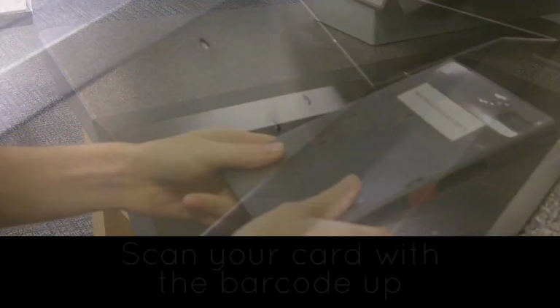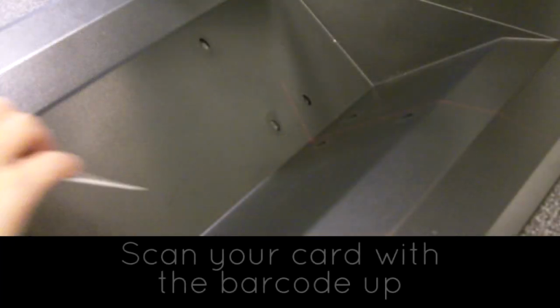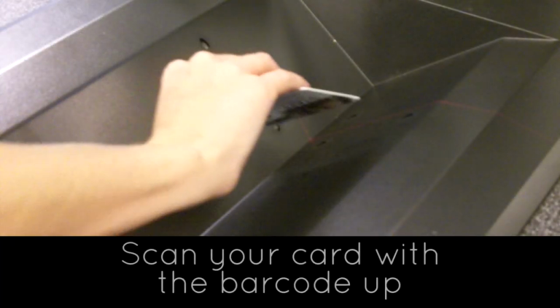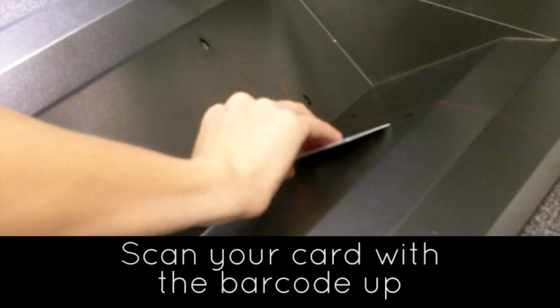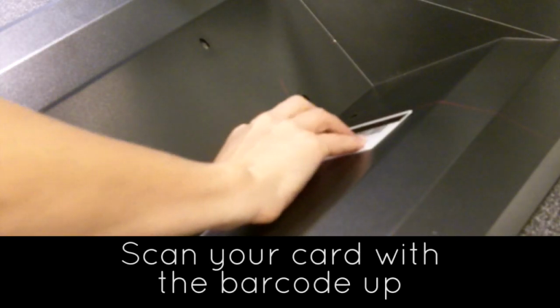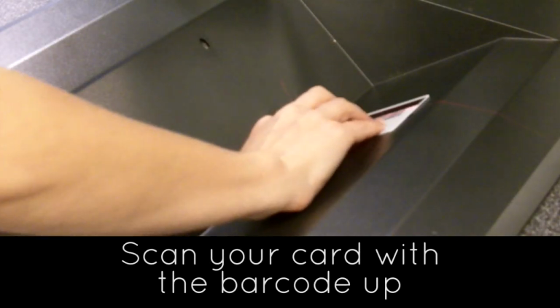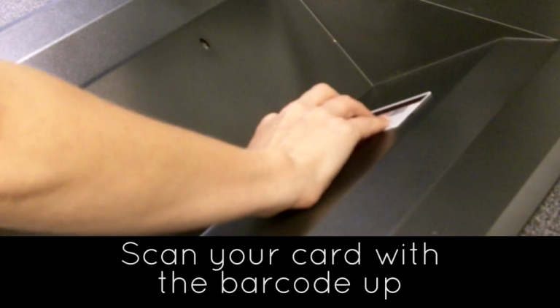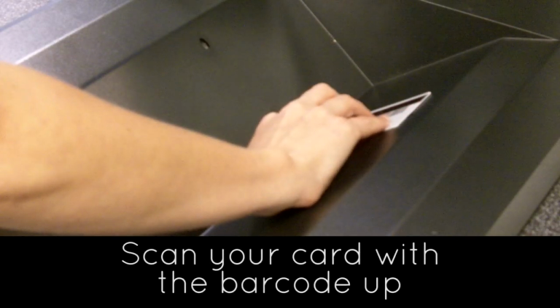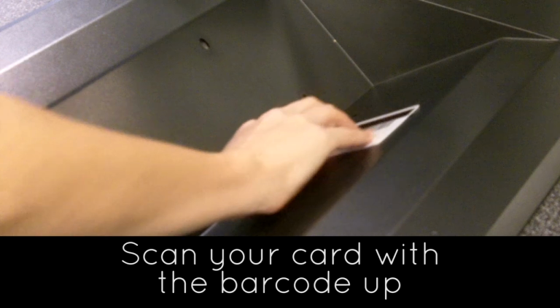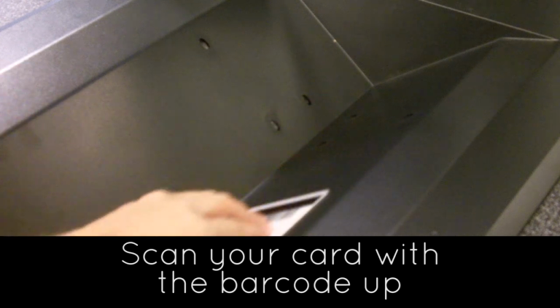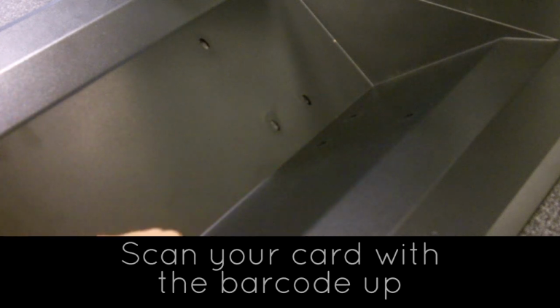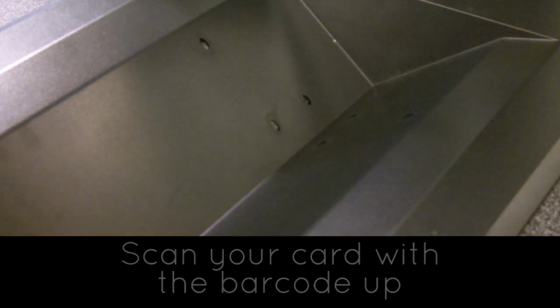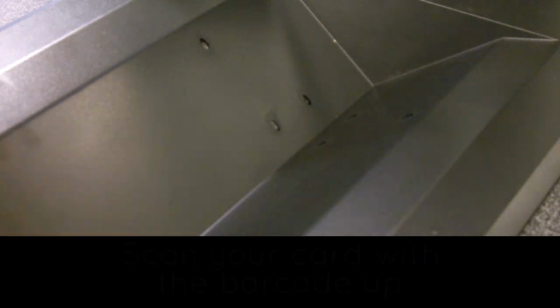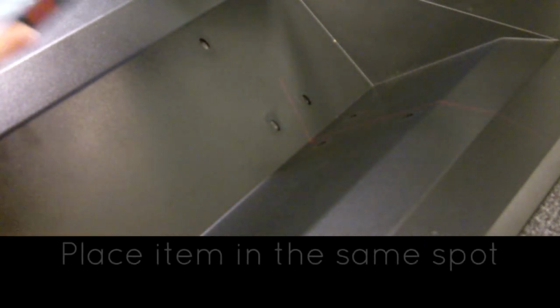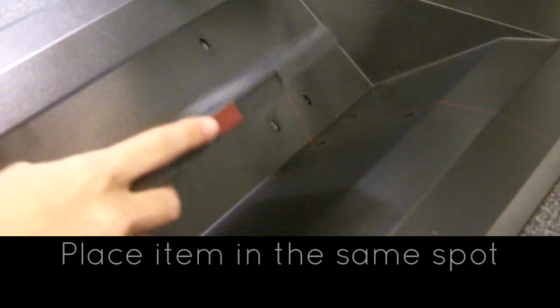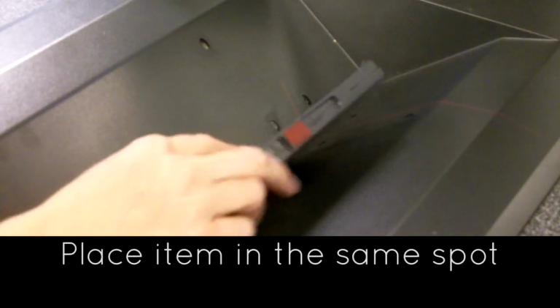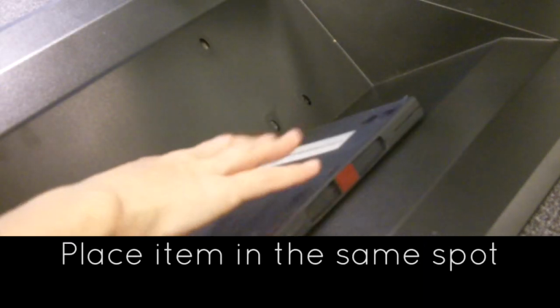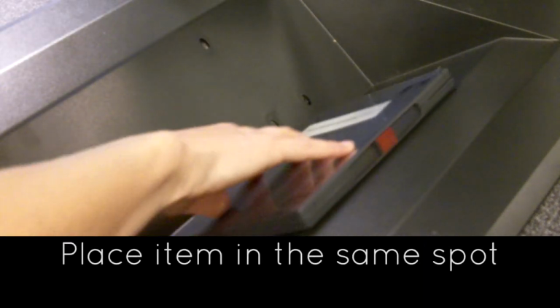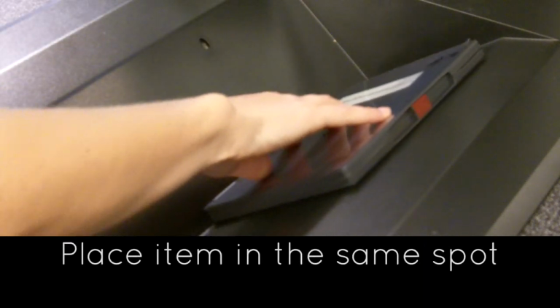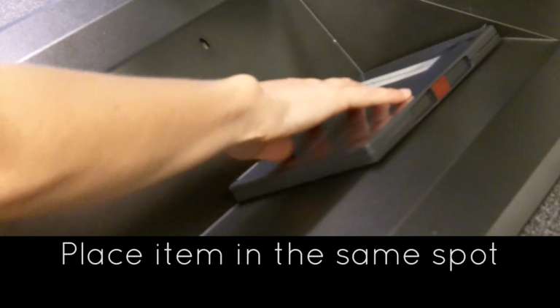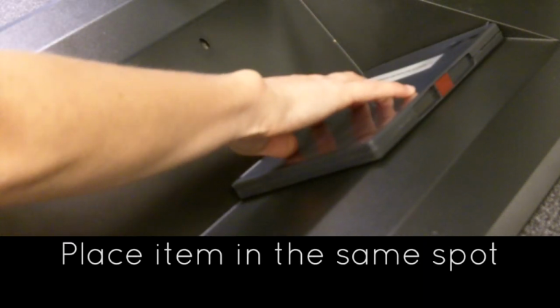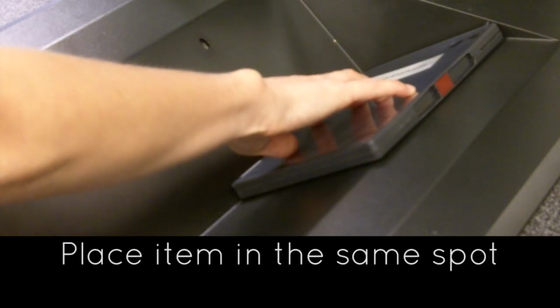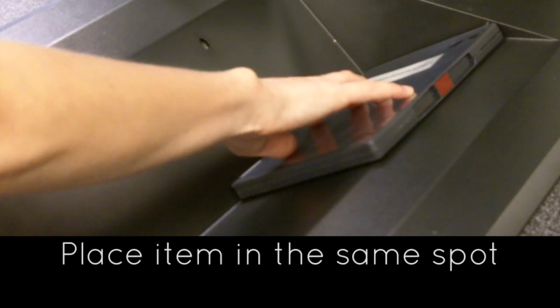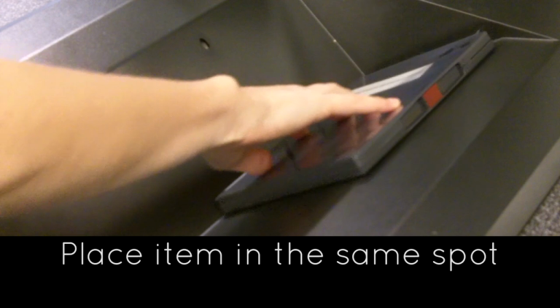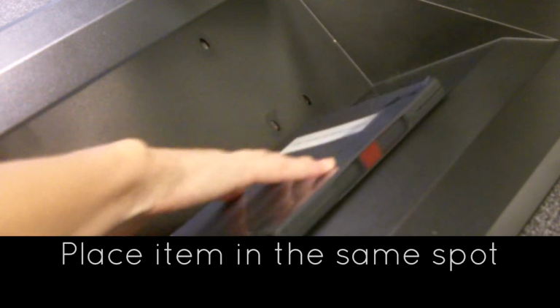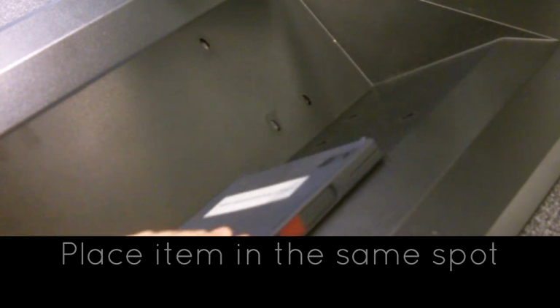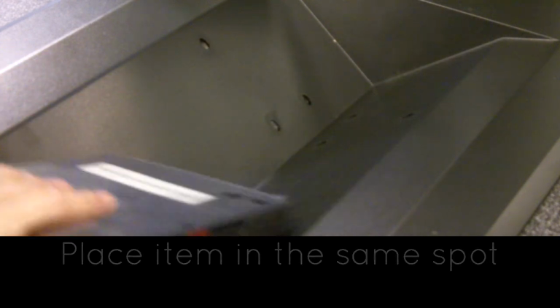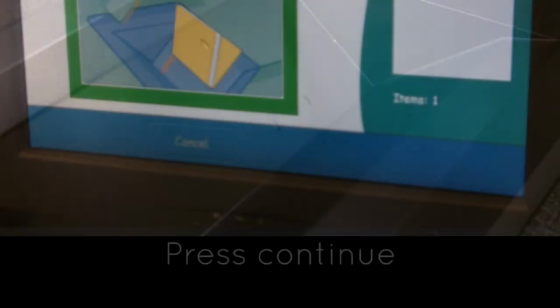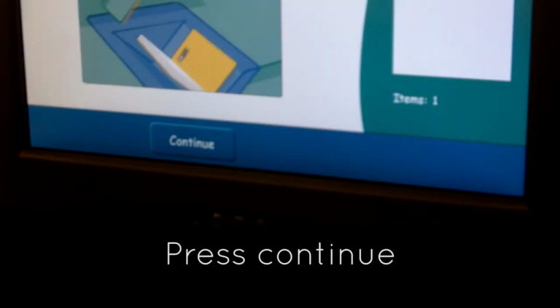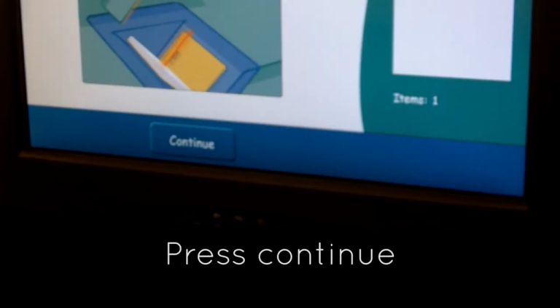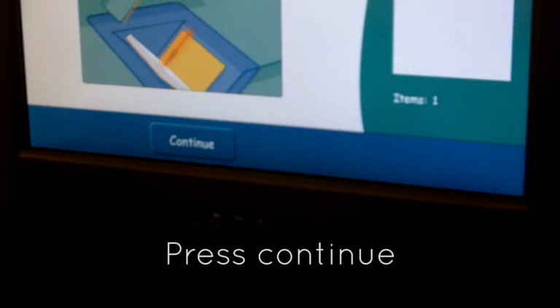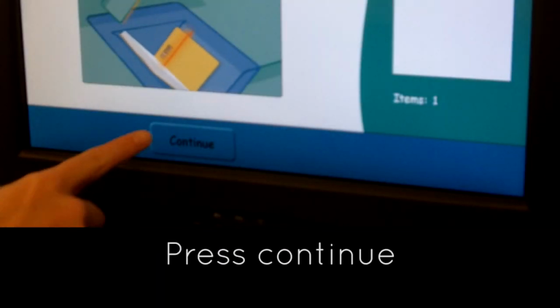To issue an item, scan your card with the barcode up like this. Then place the item in the same spot just like this. Press continue on the screen.